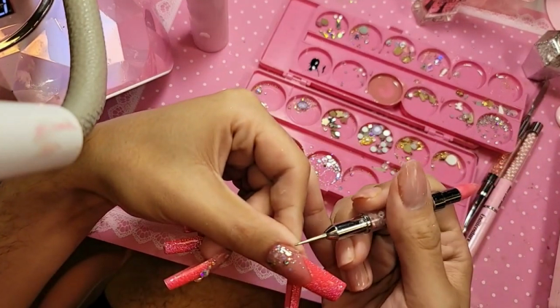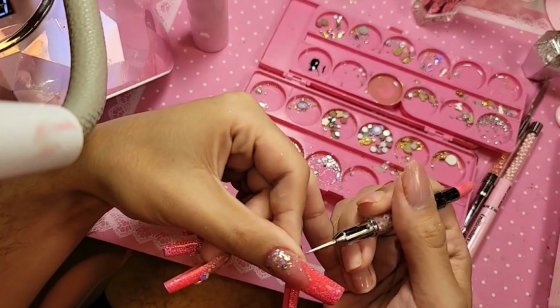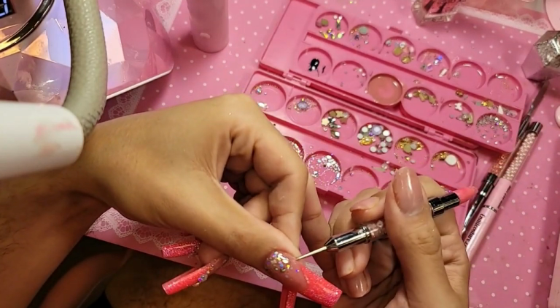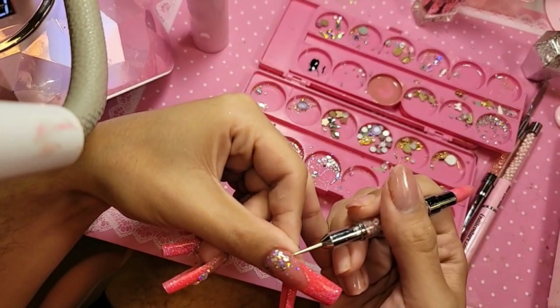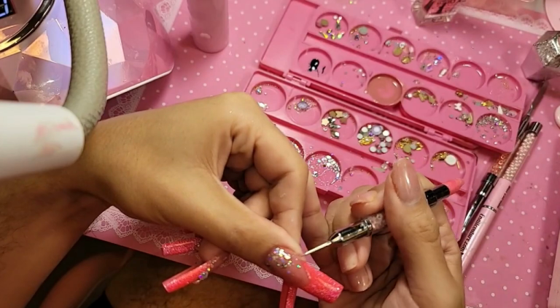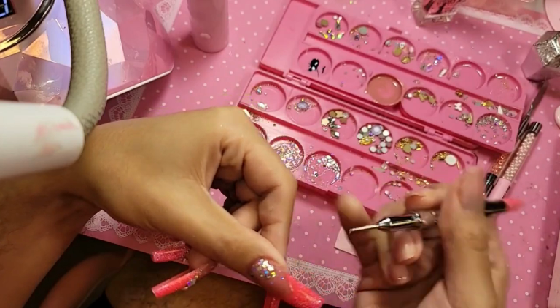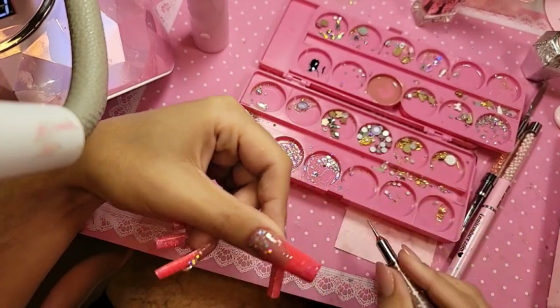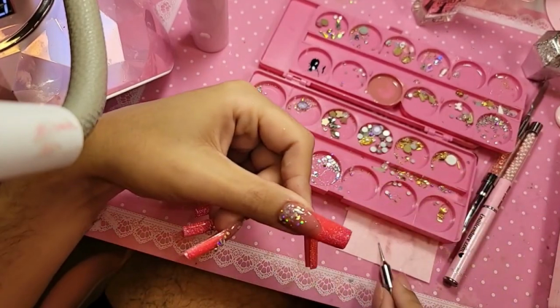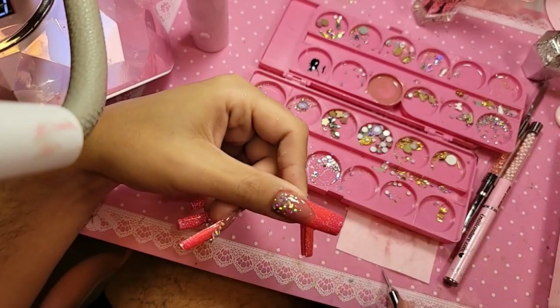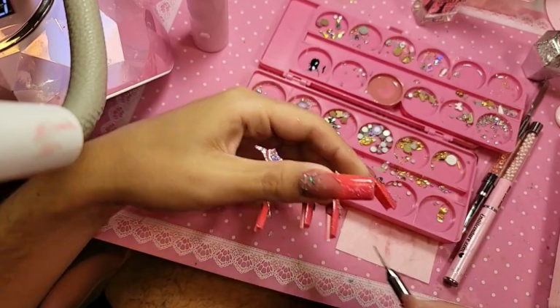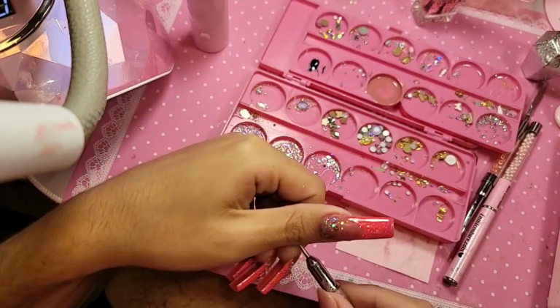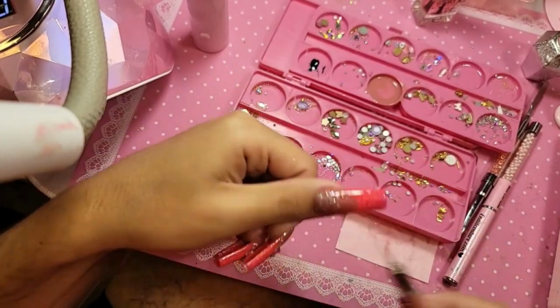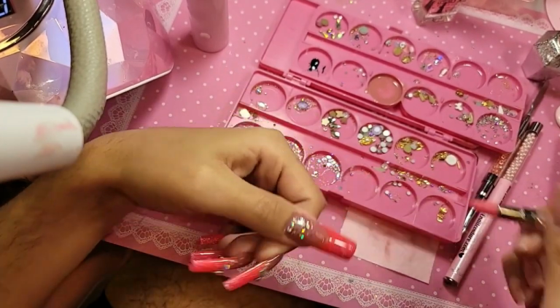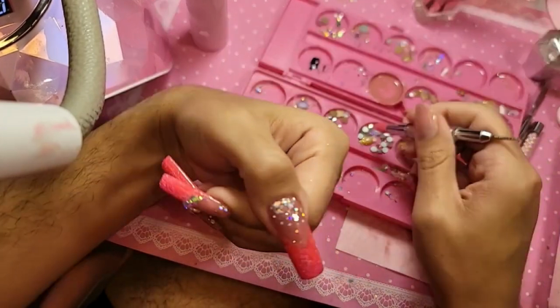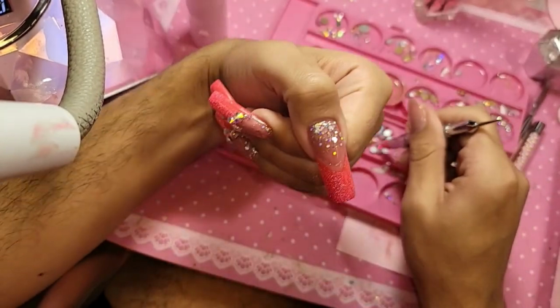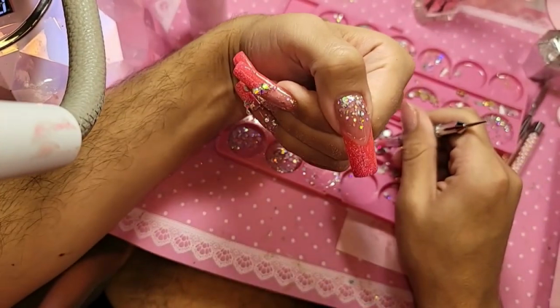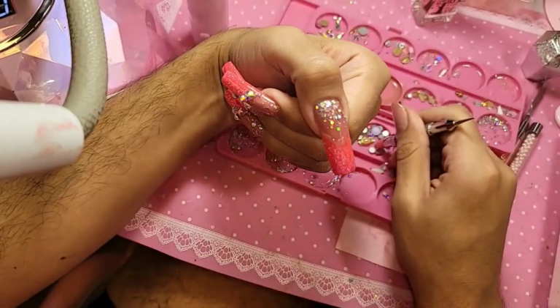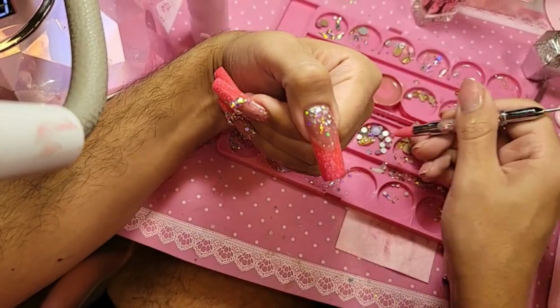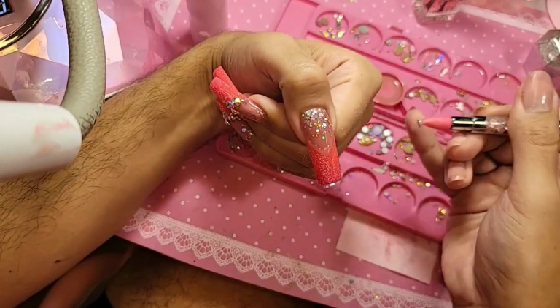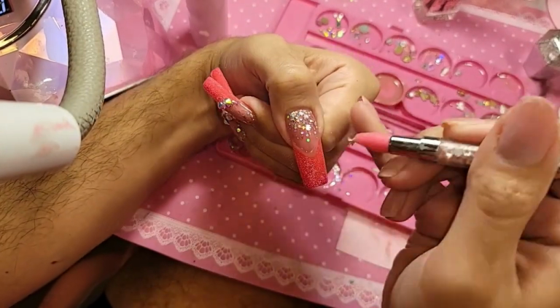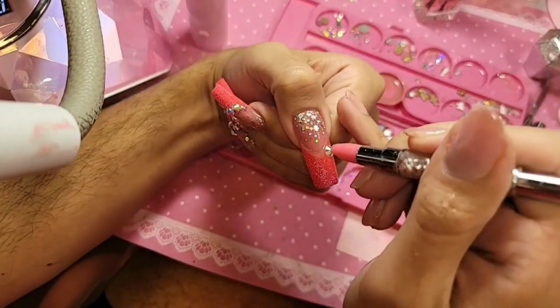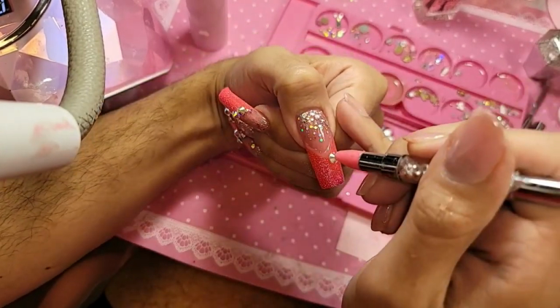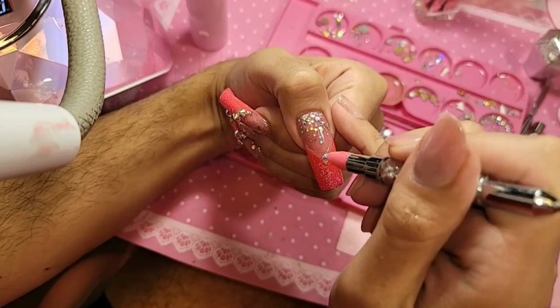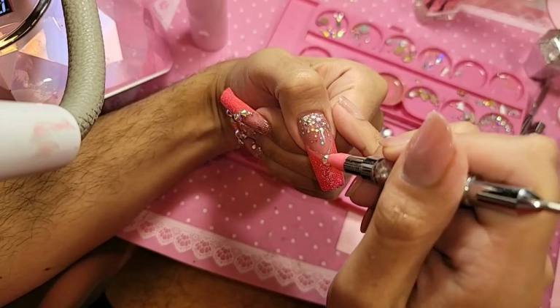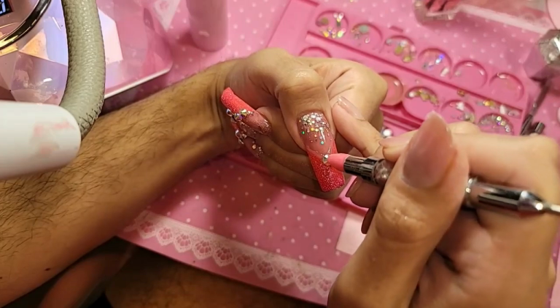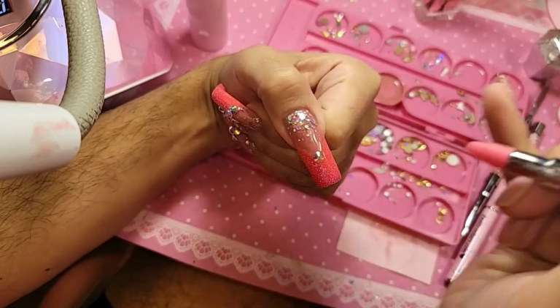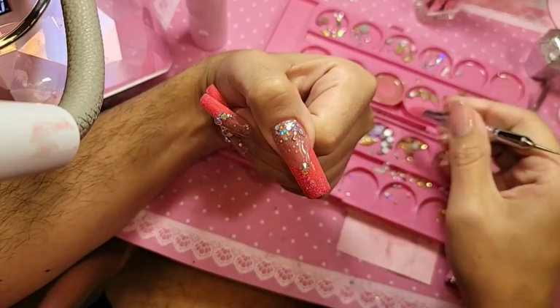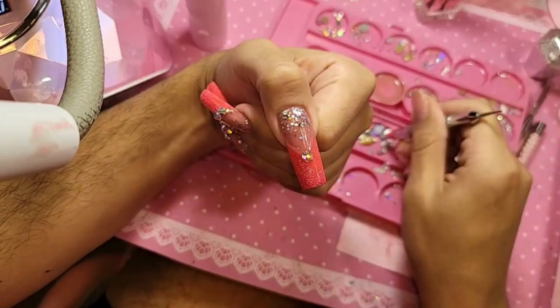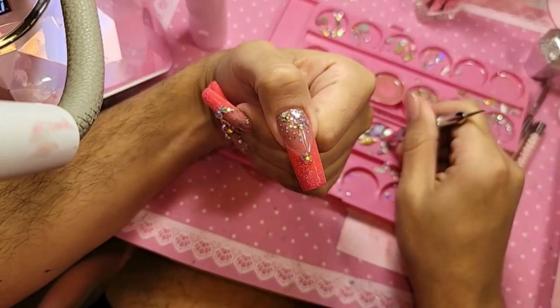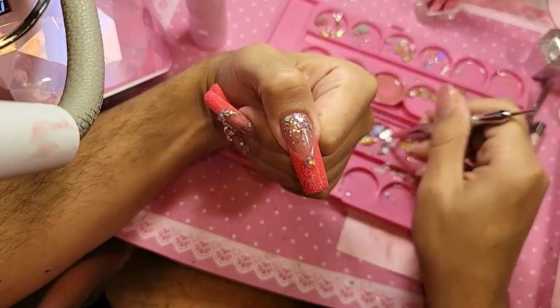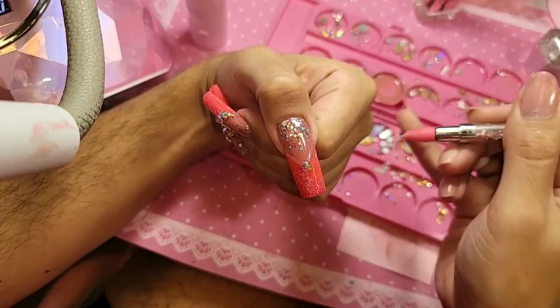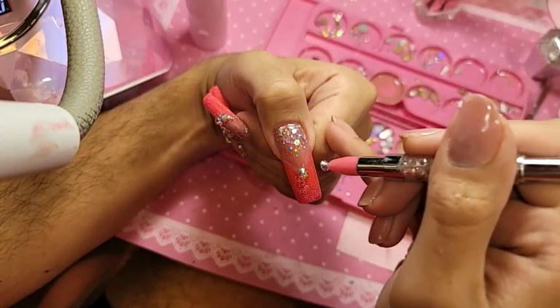Then we're going to pick up our diamonds — remember, all of our diamonds are 25% off, no promo code needed.